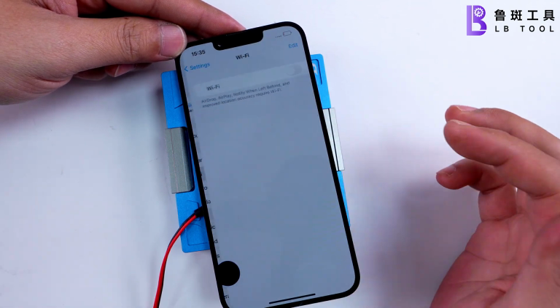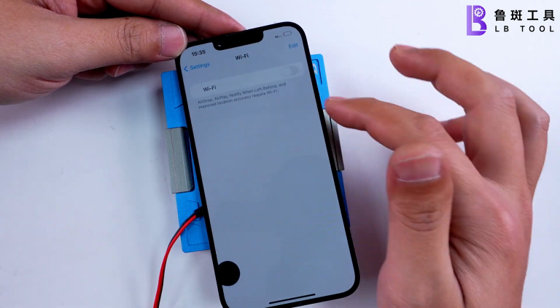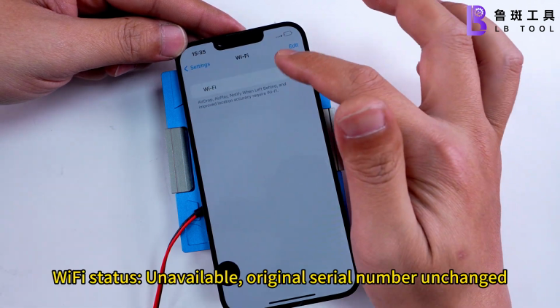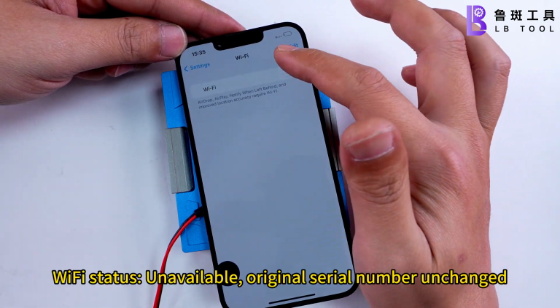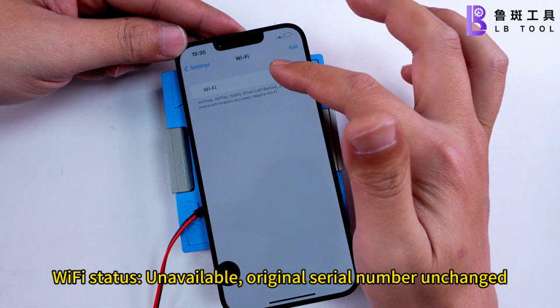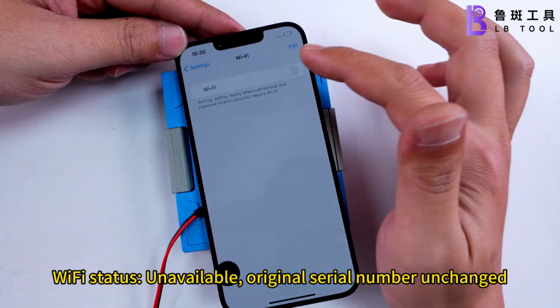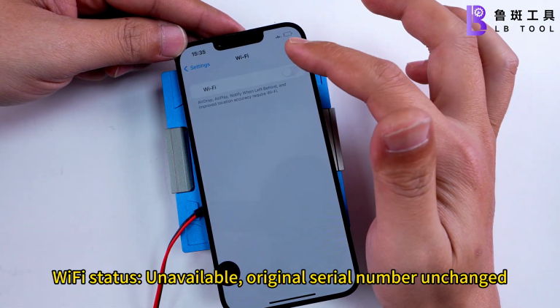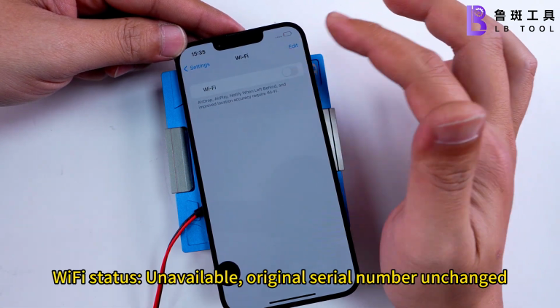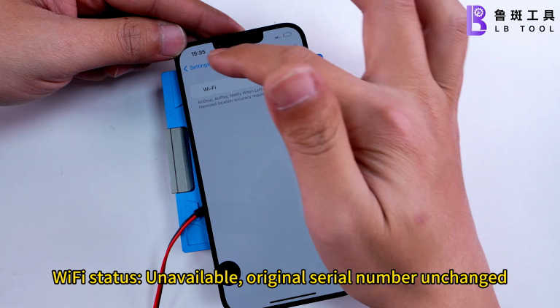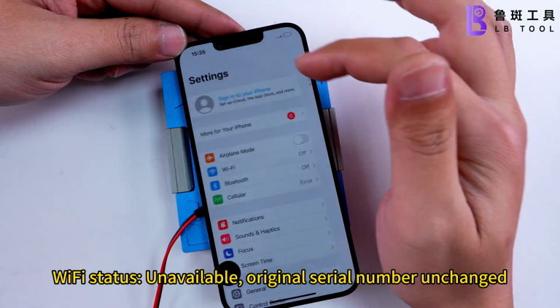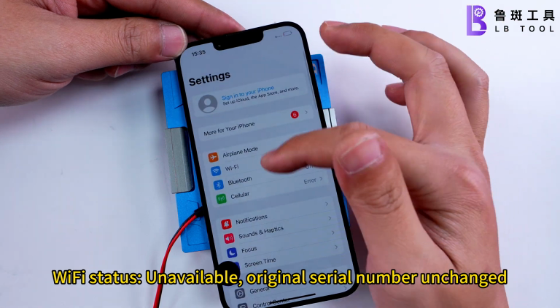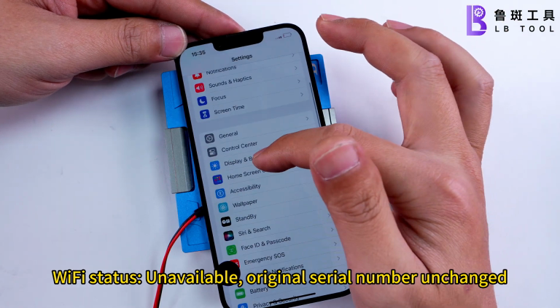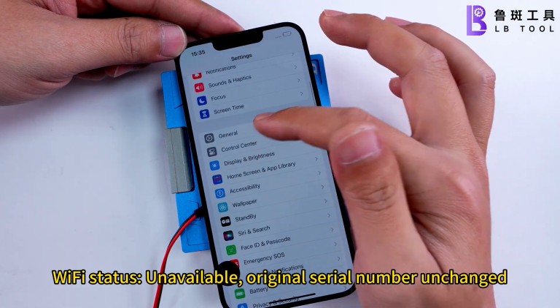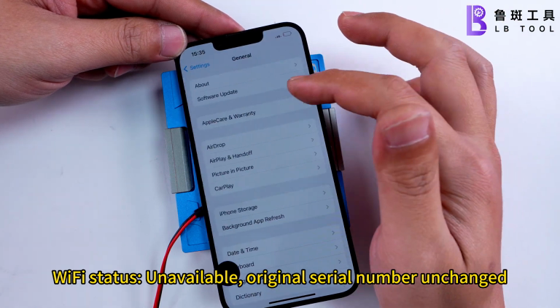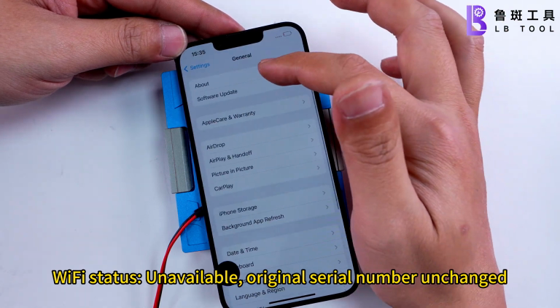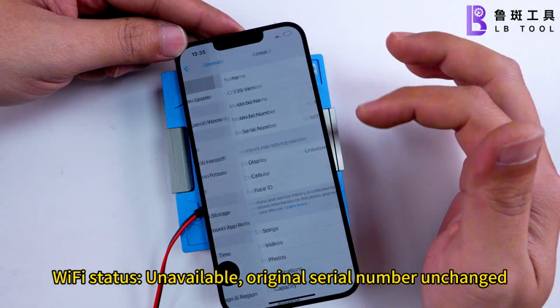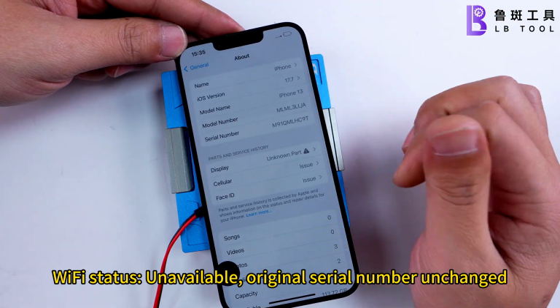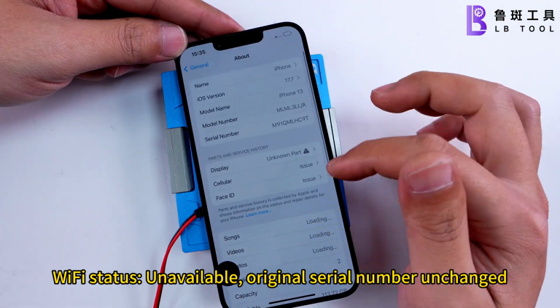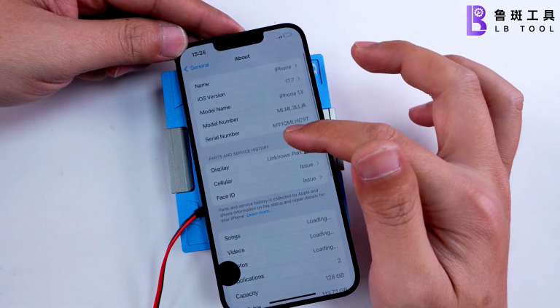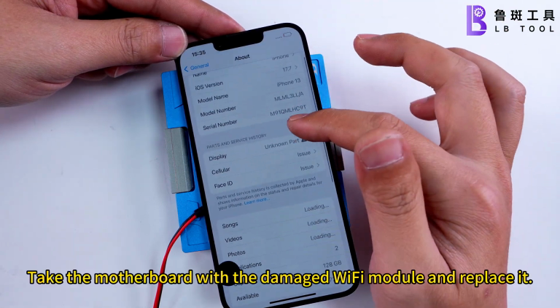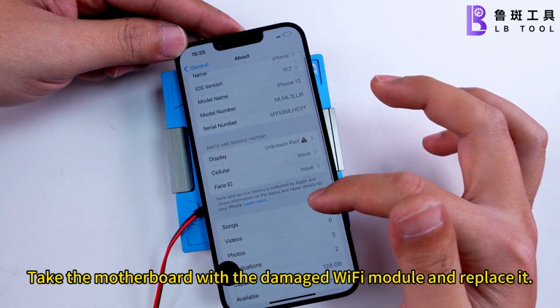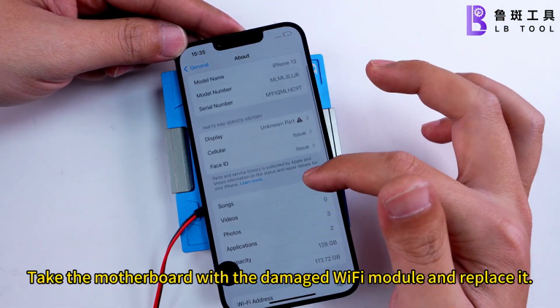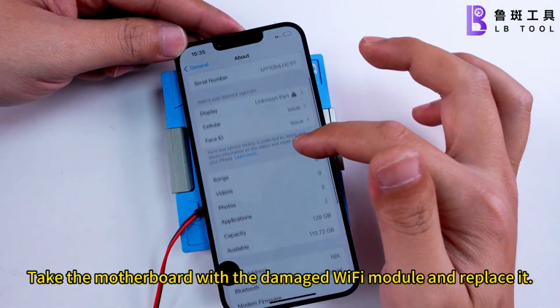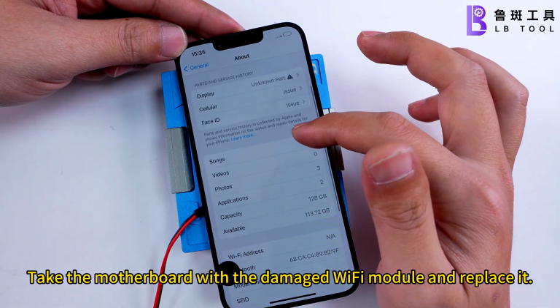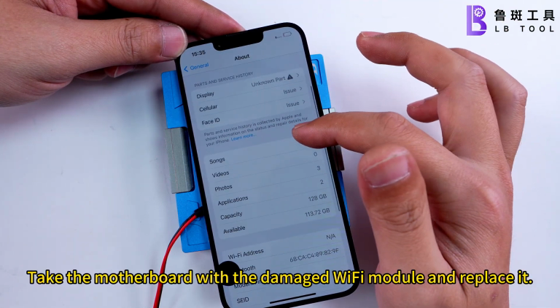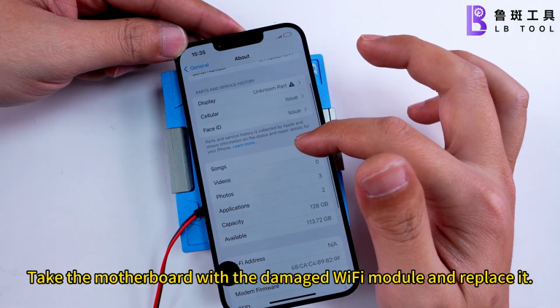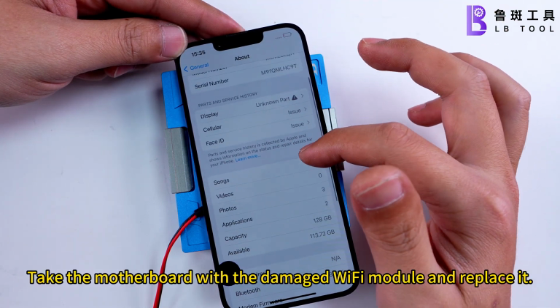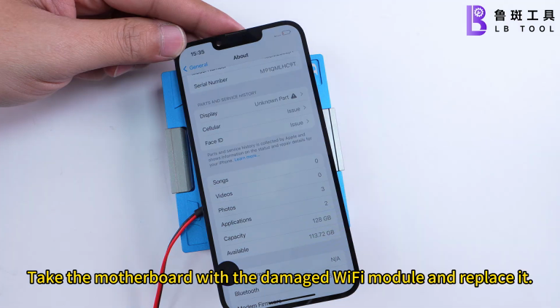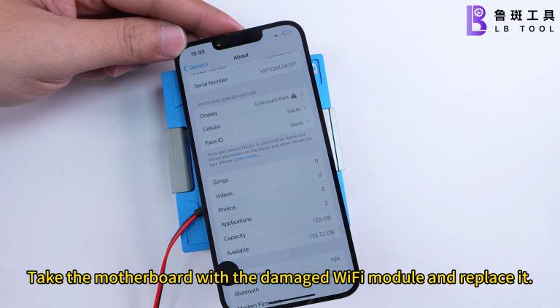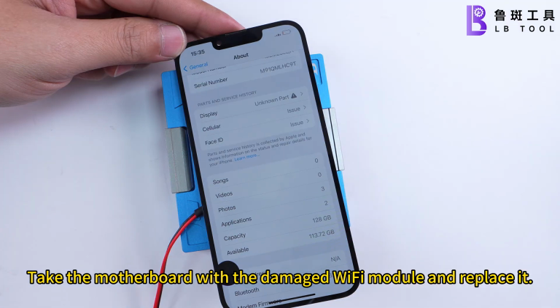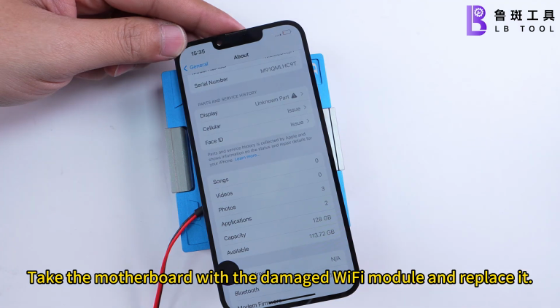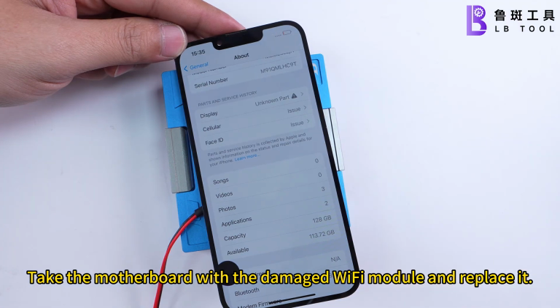Wi-Fi status unavailable, original serial number unchanged. Take the motherboard with the damaged Wi-Fi module and replace it.